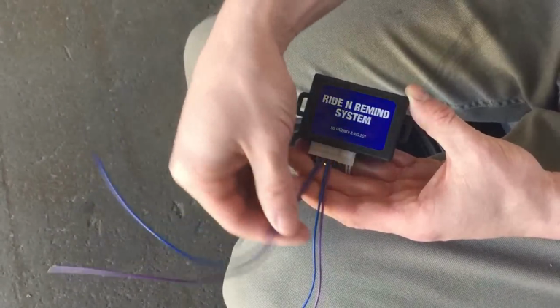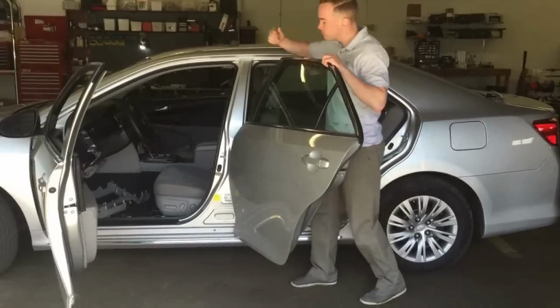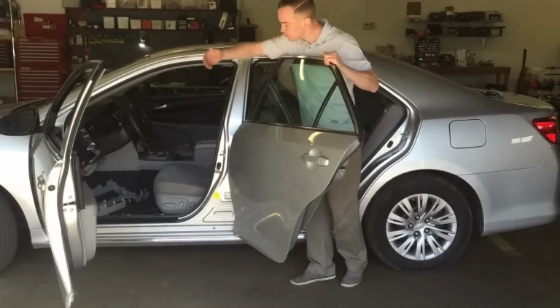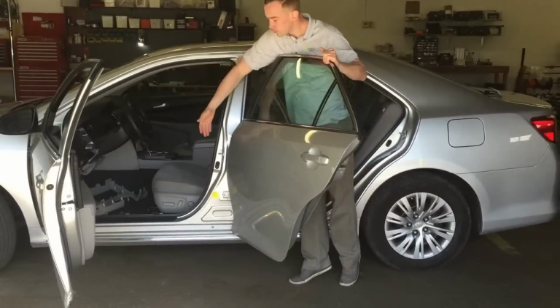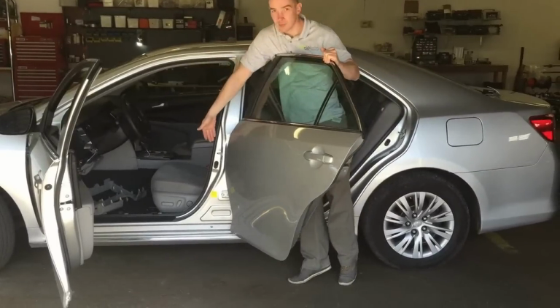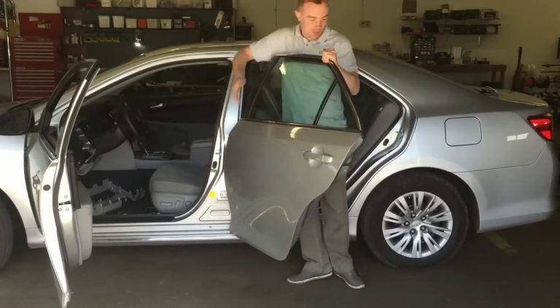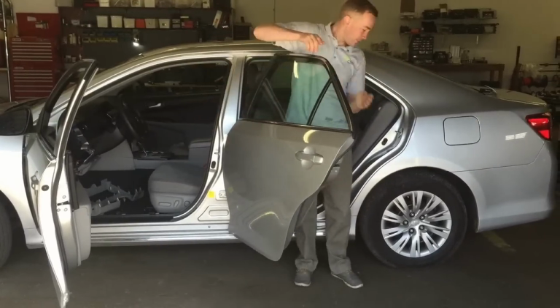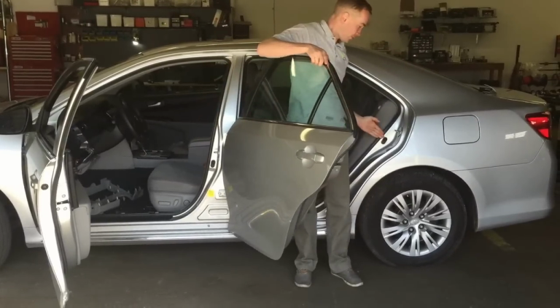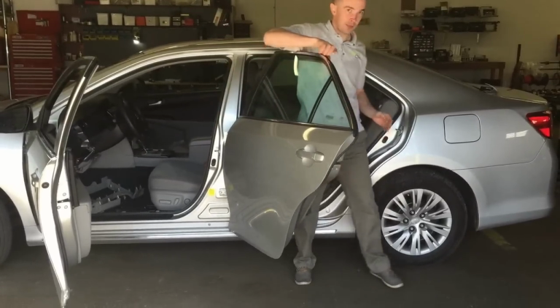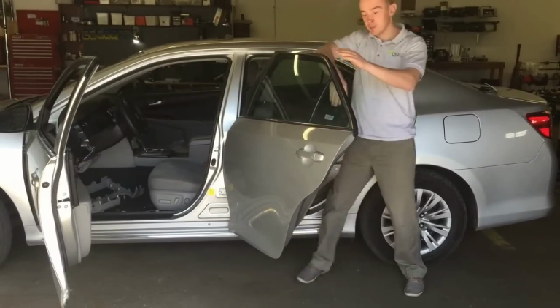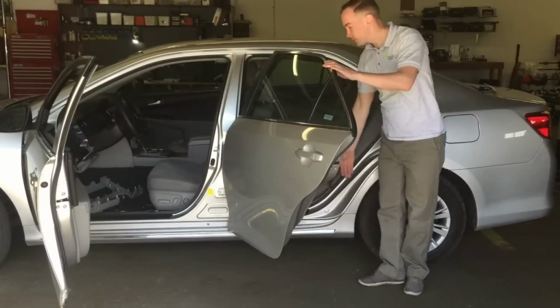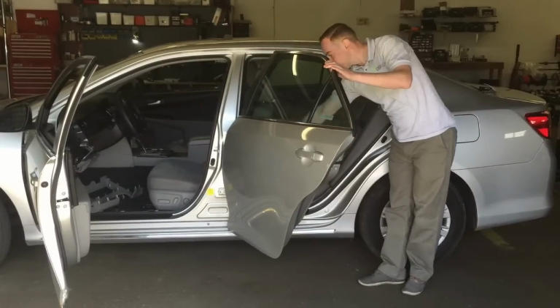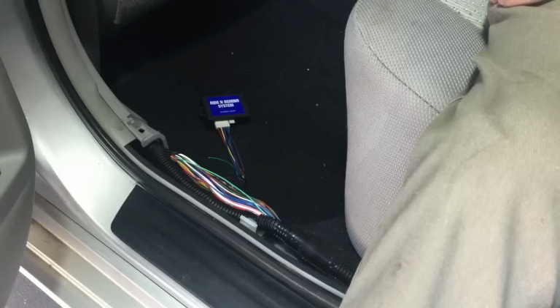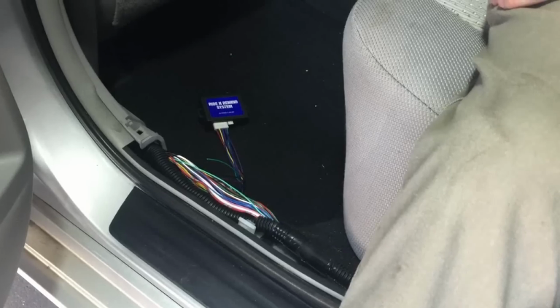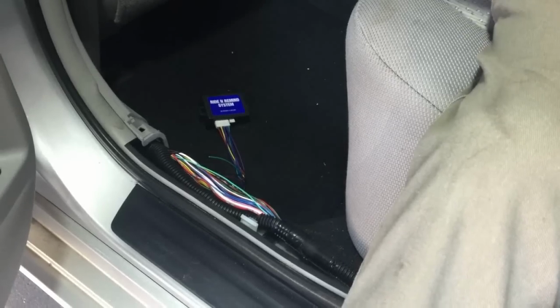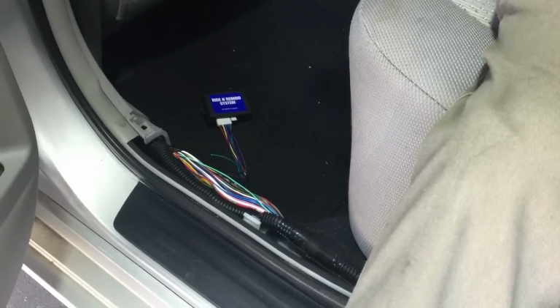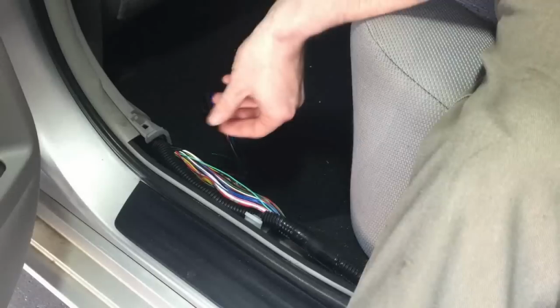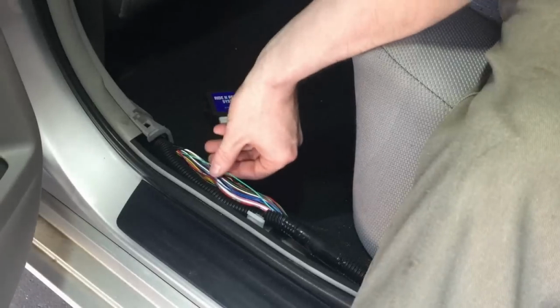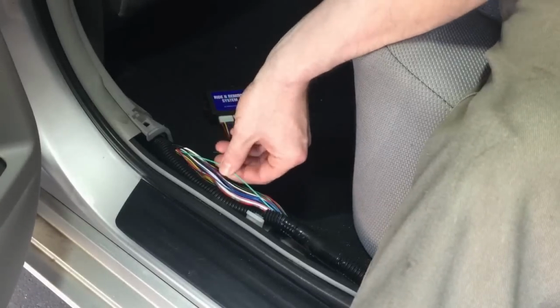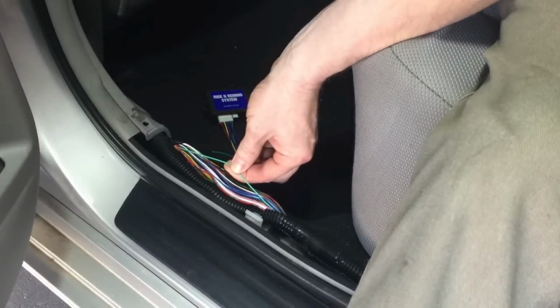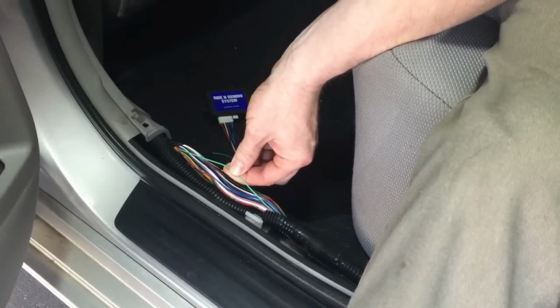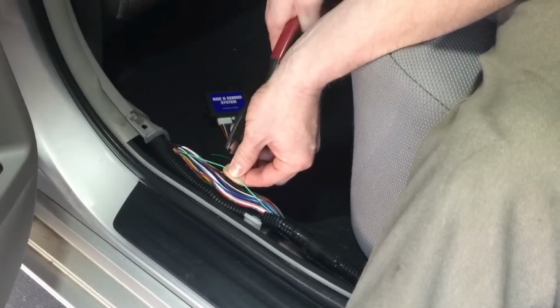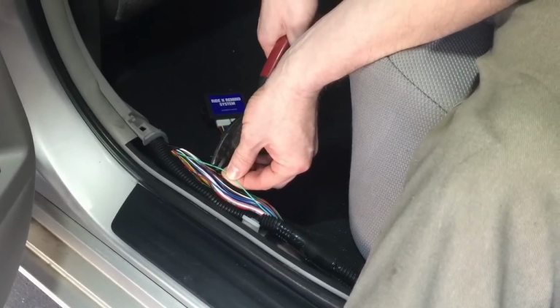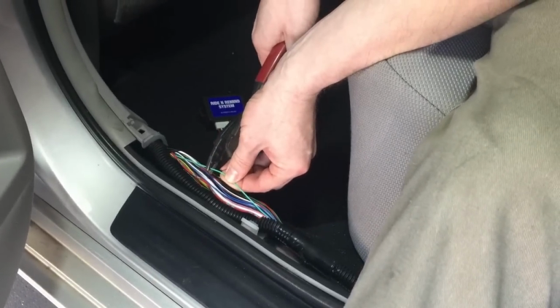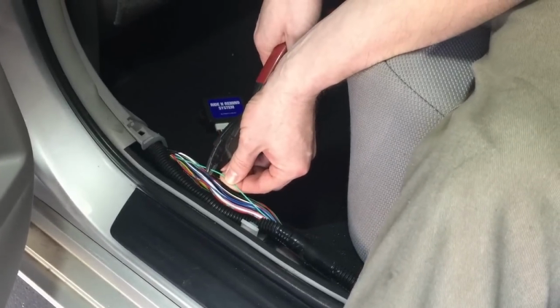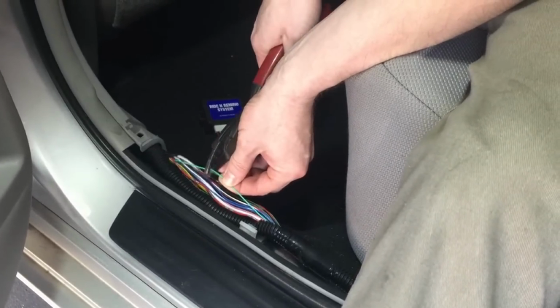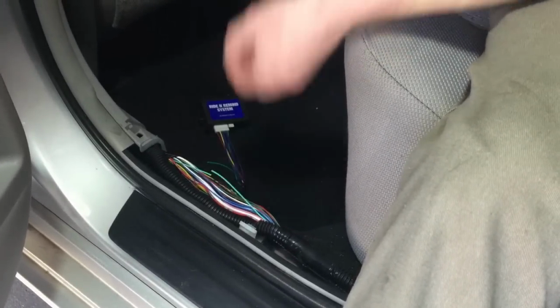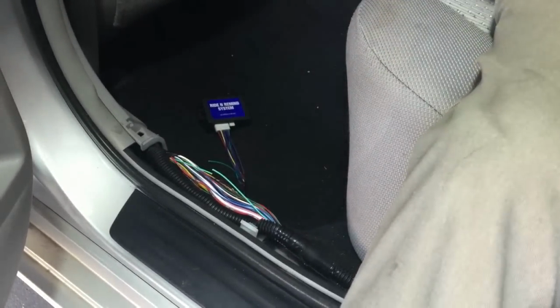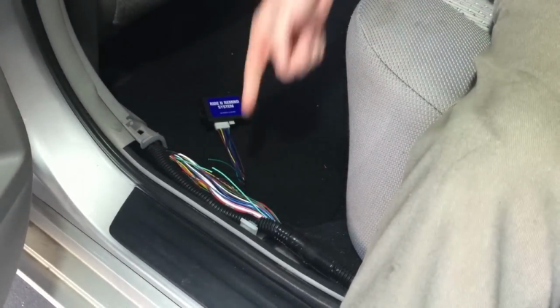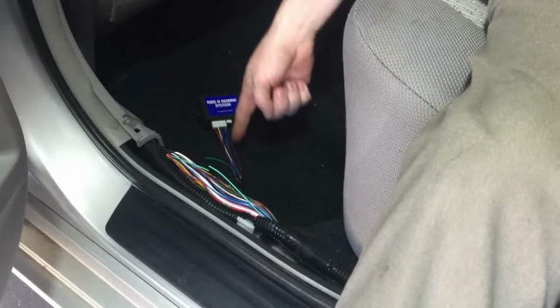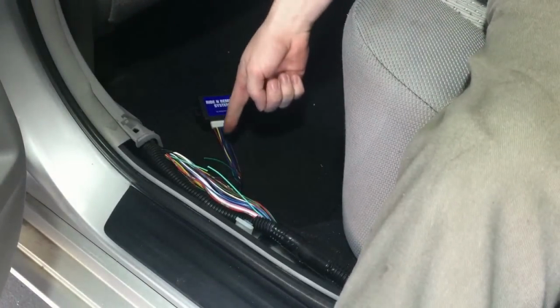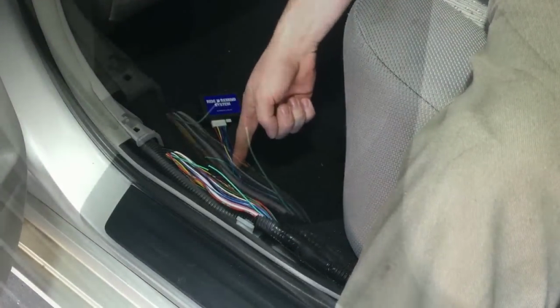As you know, on many cars, the front and rear doors share the same door trigger wire. If this is the case, grab the wire coming from the rear door pin, cut it, and run it through the Ride and Remind system.